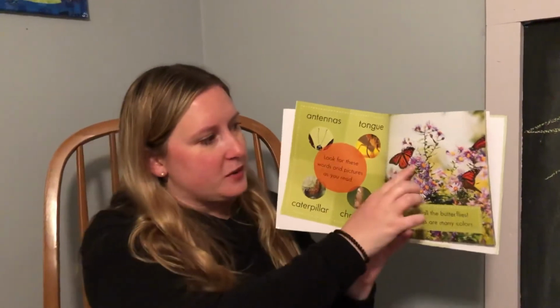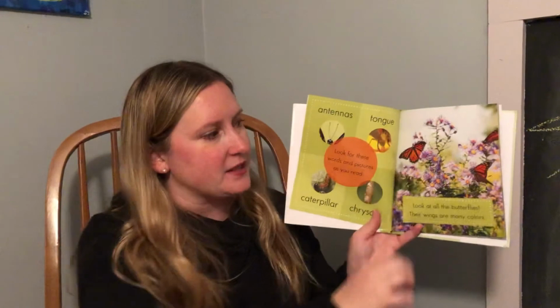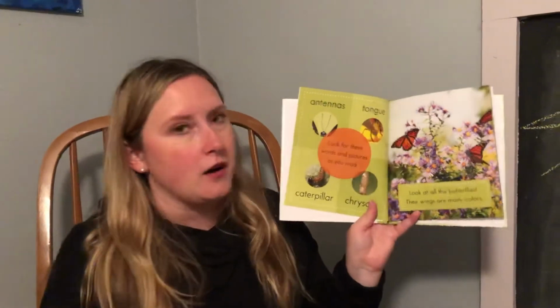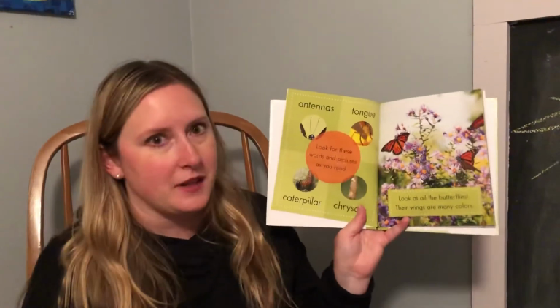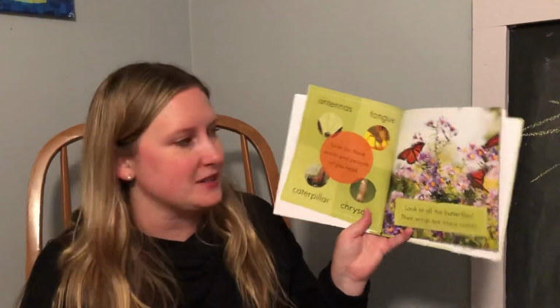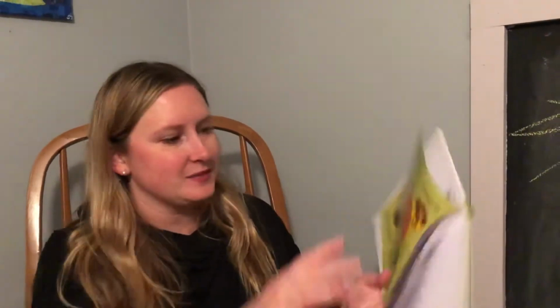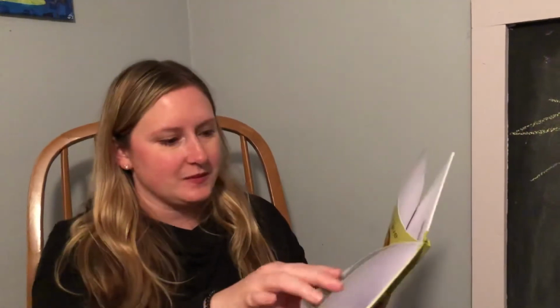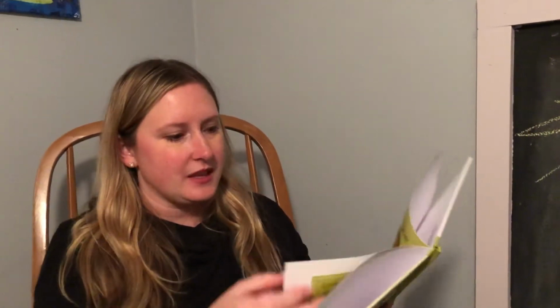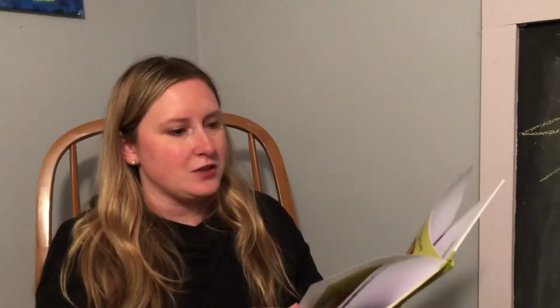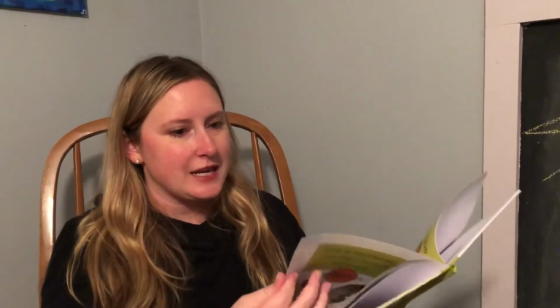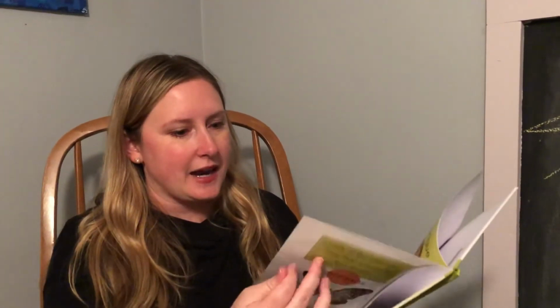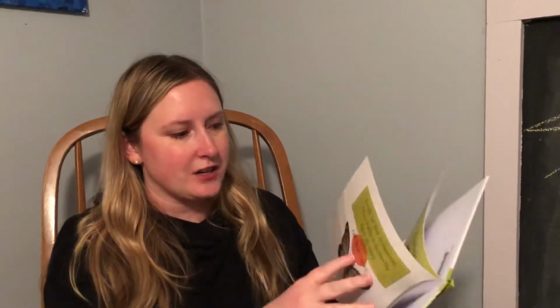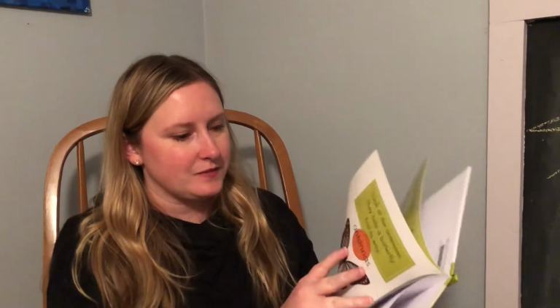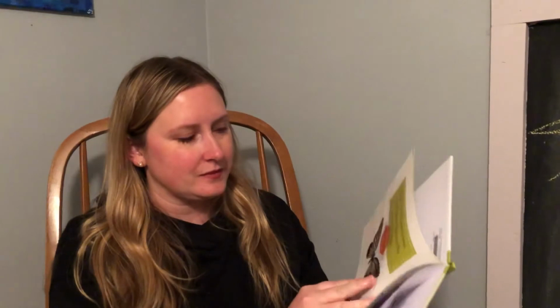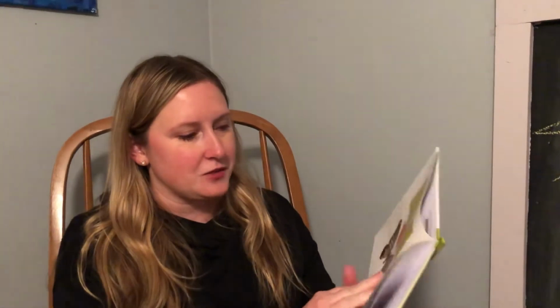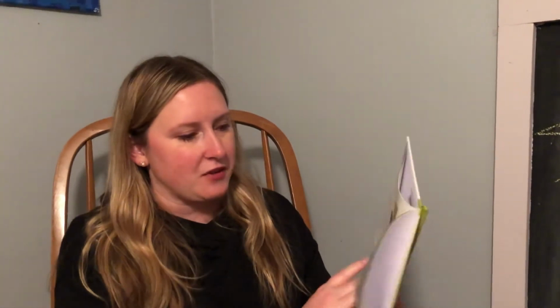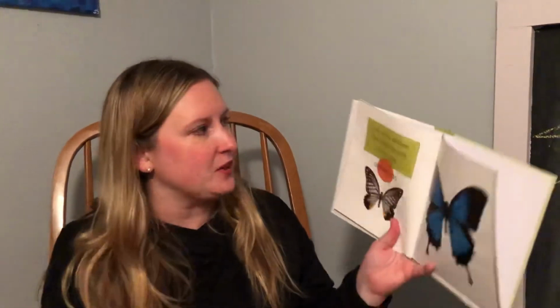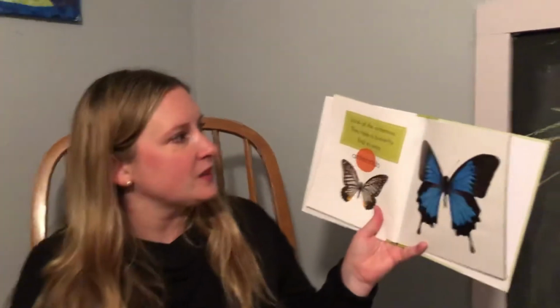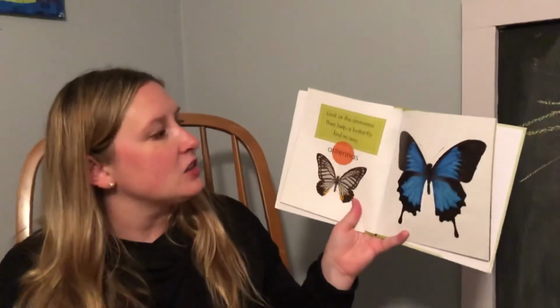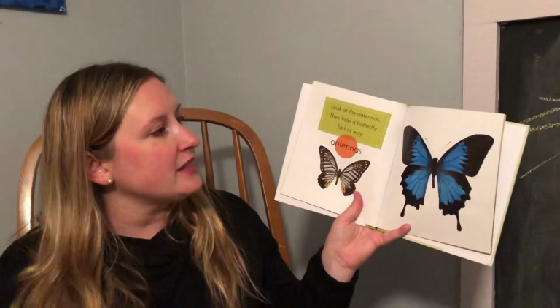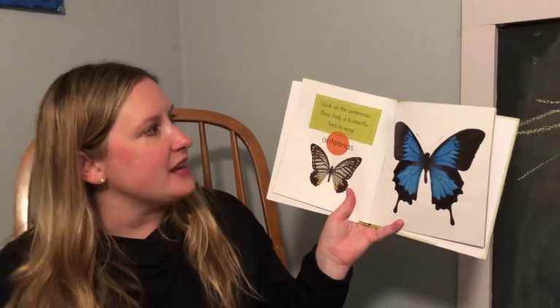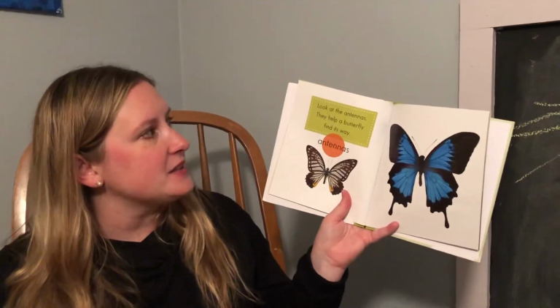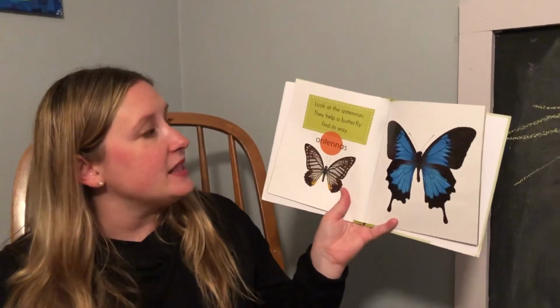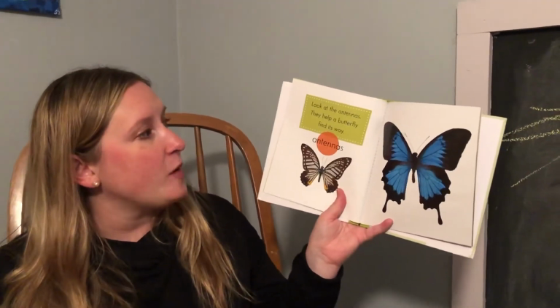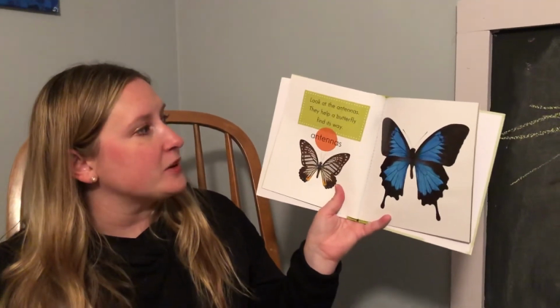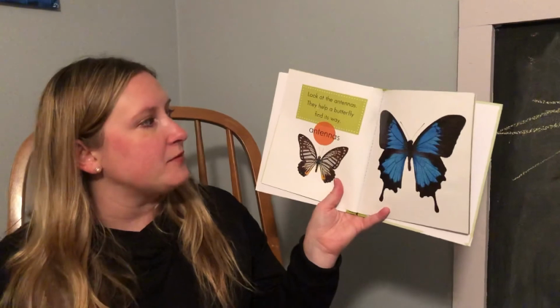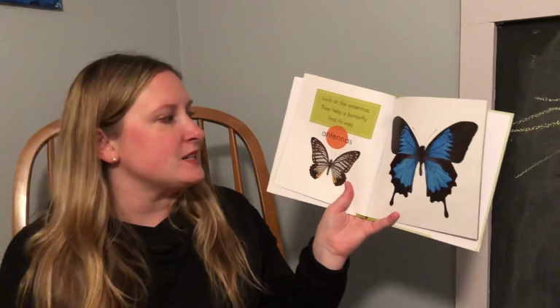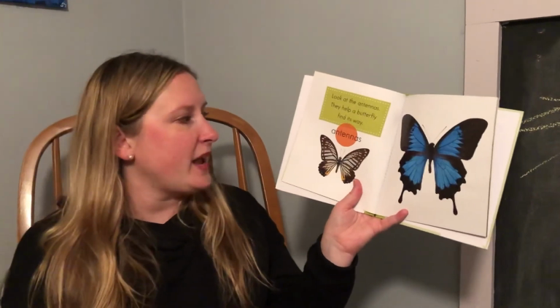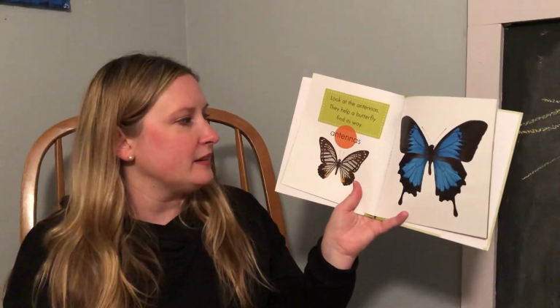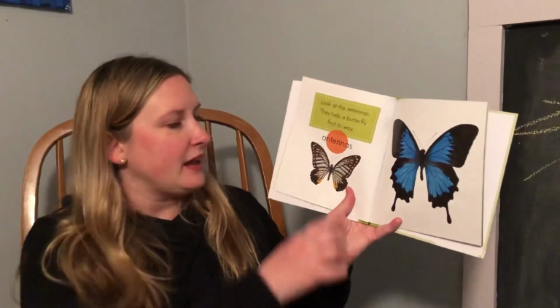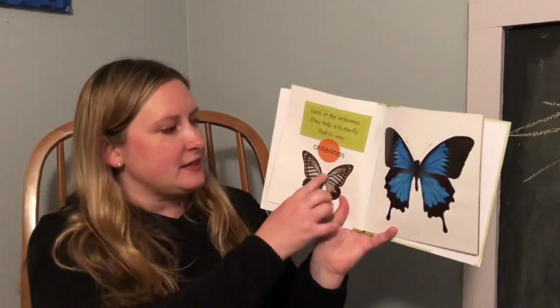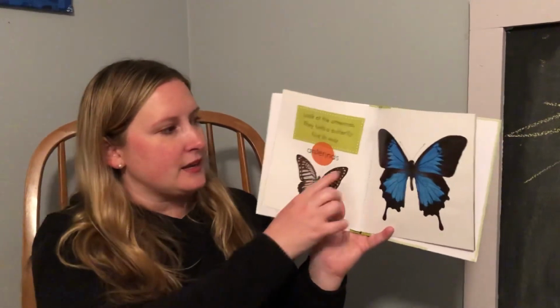These butterflies love flowers. They love to drink the nectar — it's their favorite food. Look at the antennas. They help a butterfly find its way. Antennas.